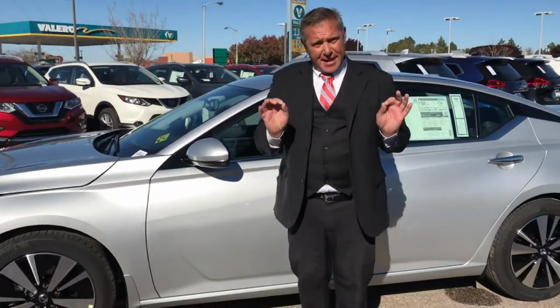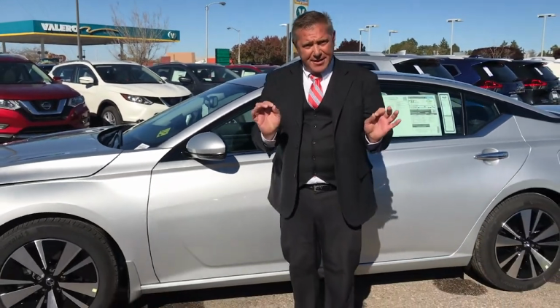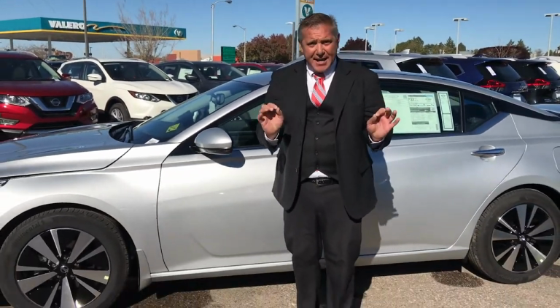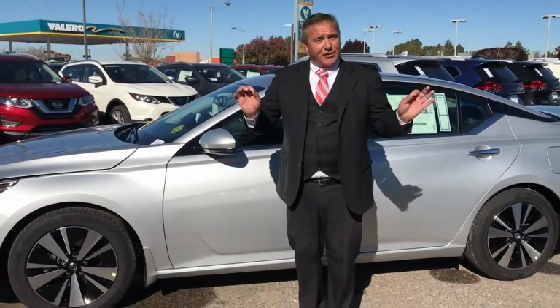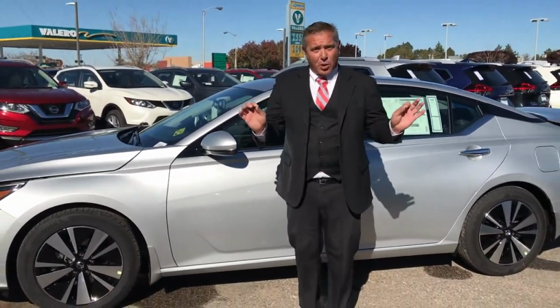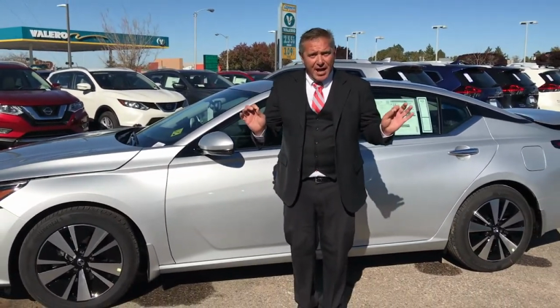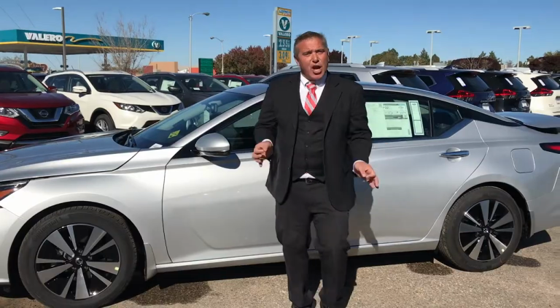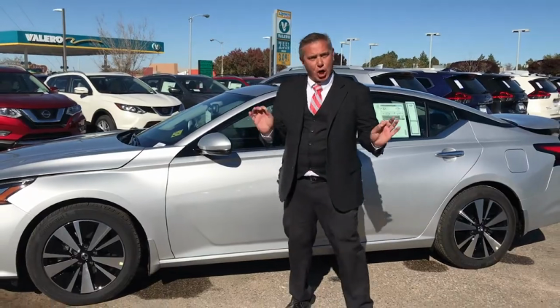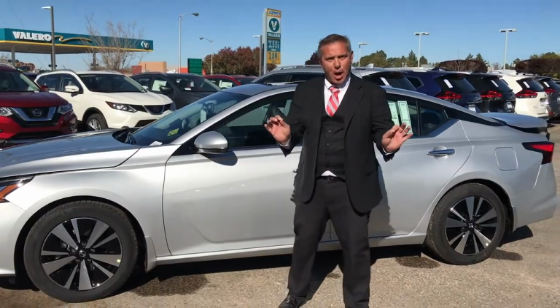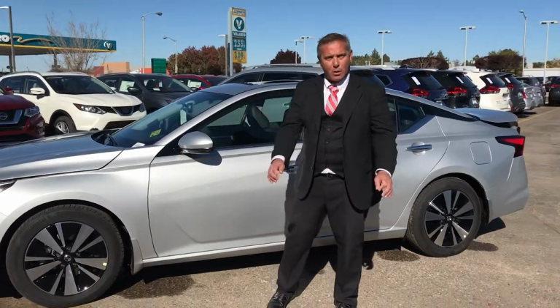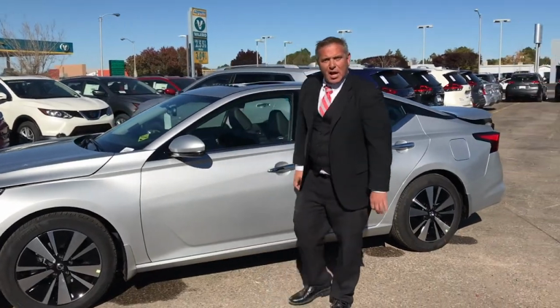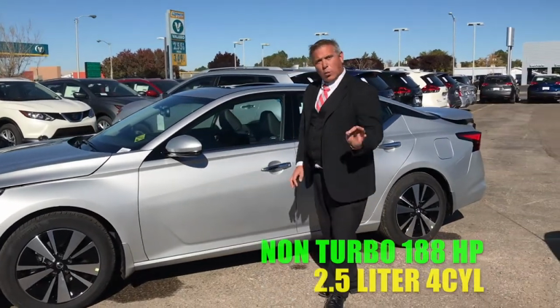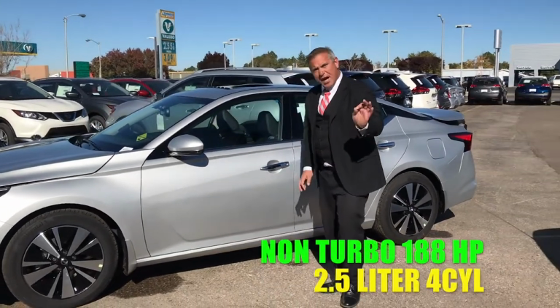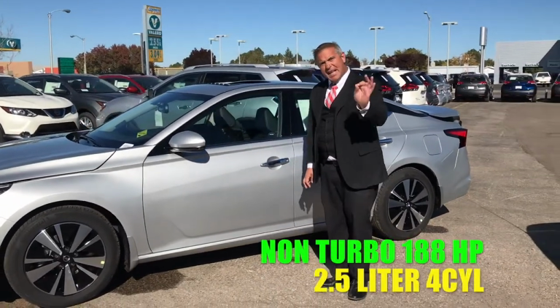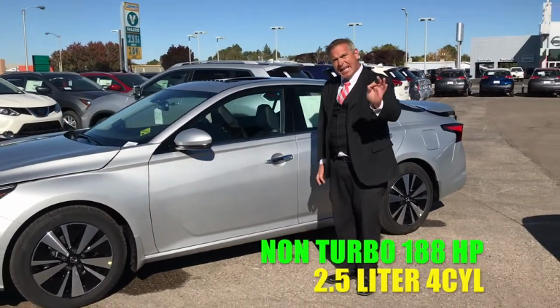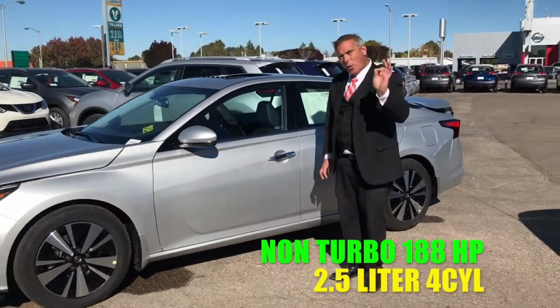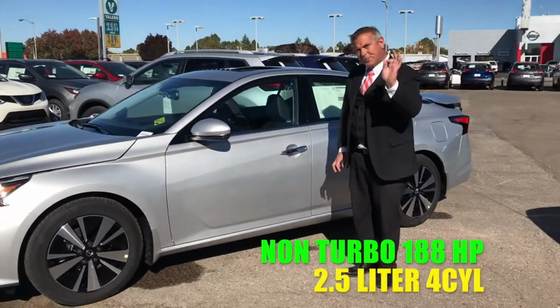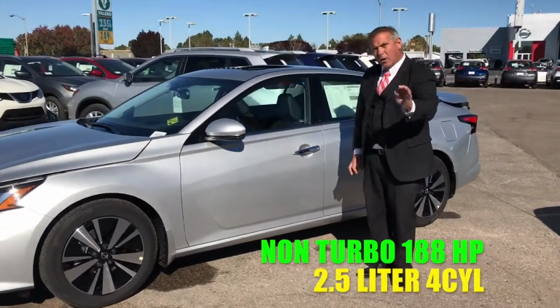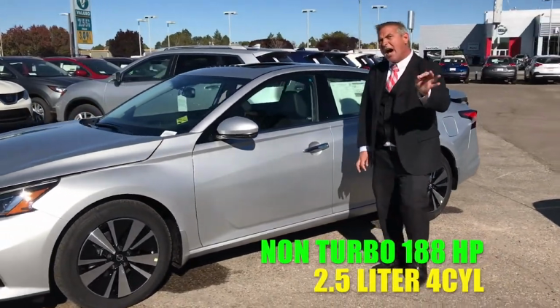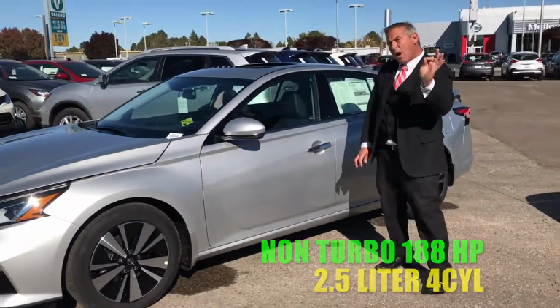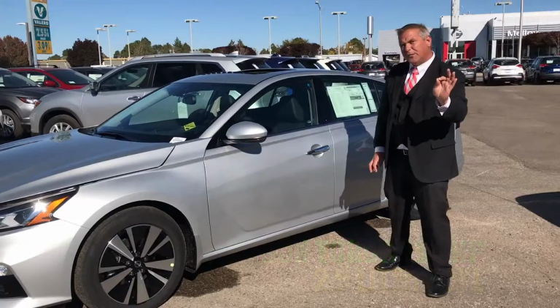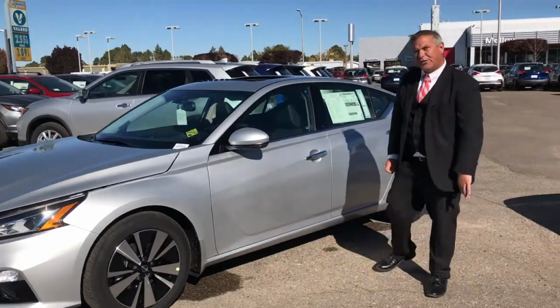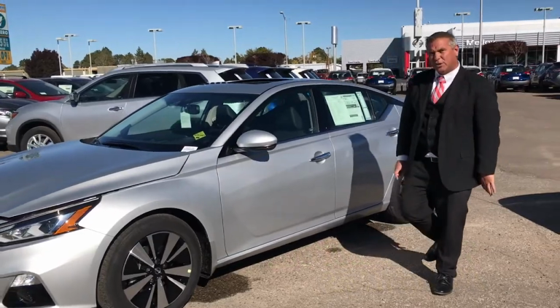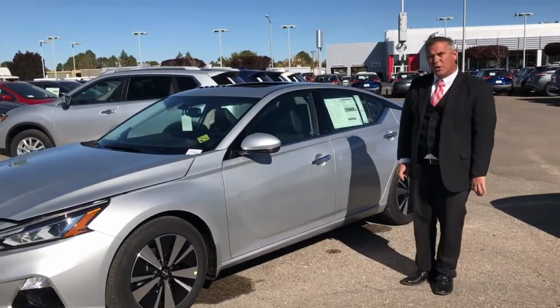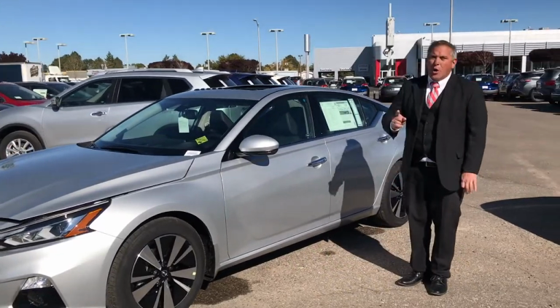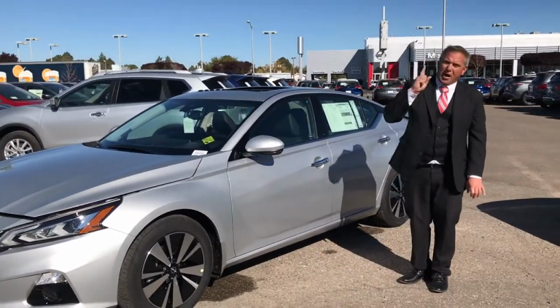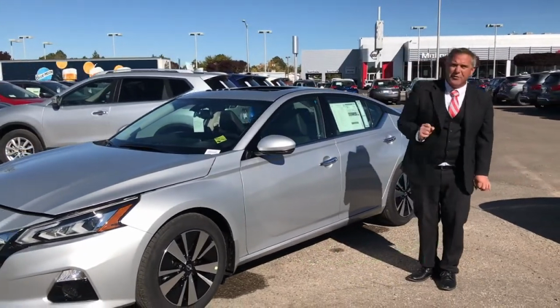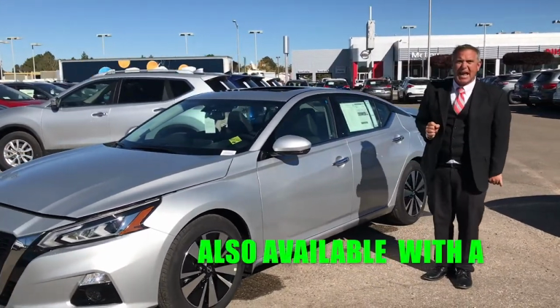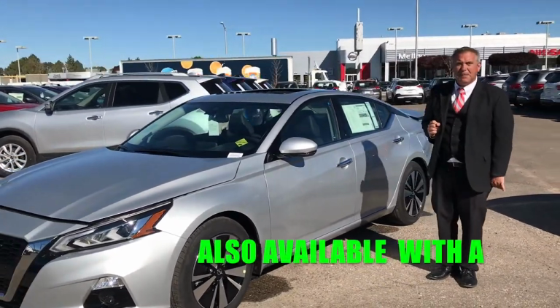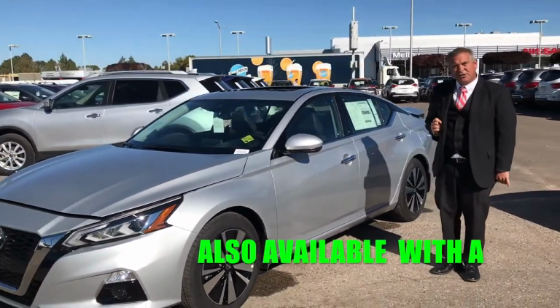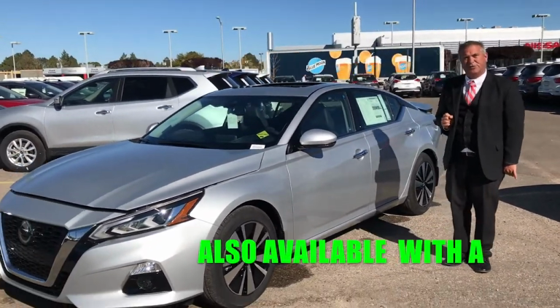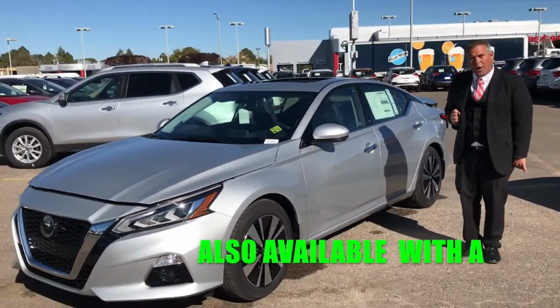Not only that — surprise — turbo. It's a 188 horsepower high output four-cylinder motor with 180 pounds of torque.